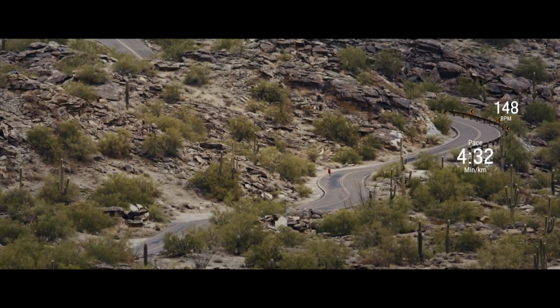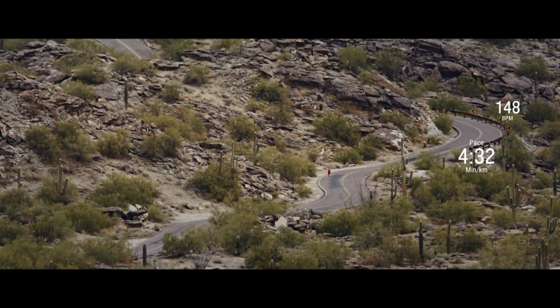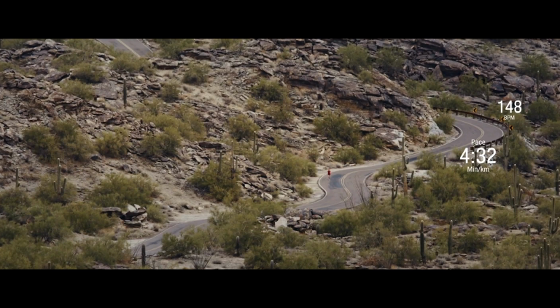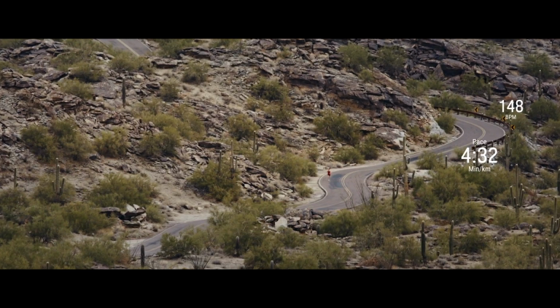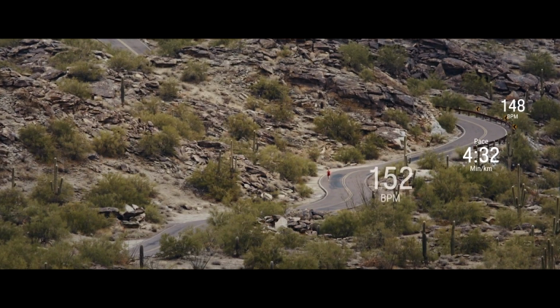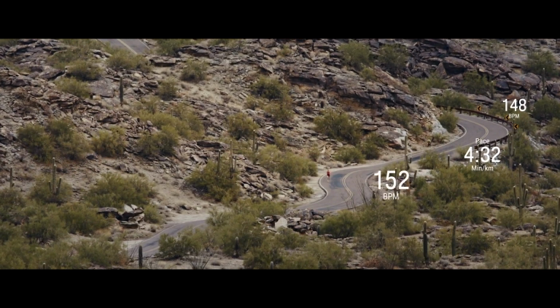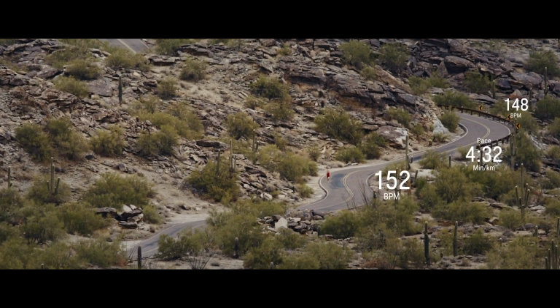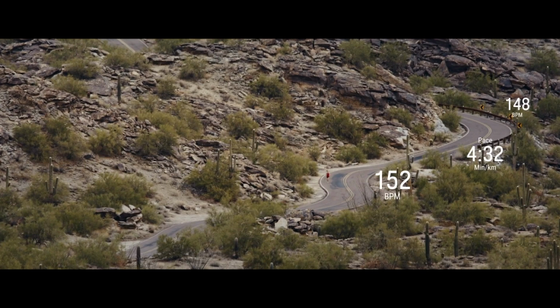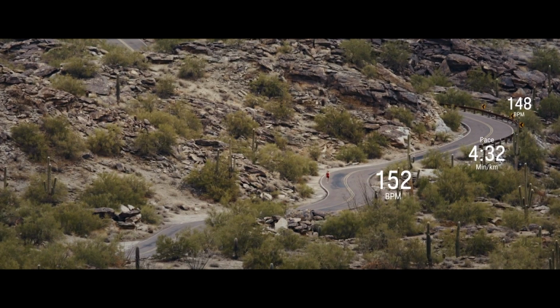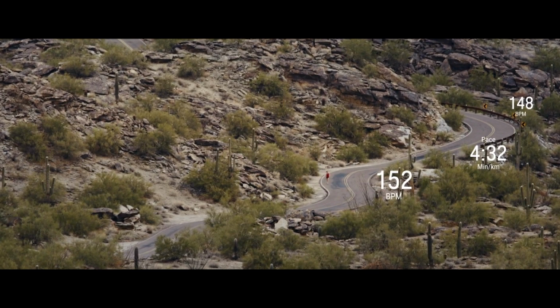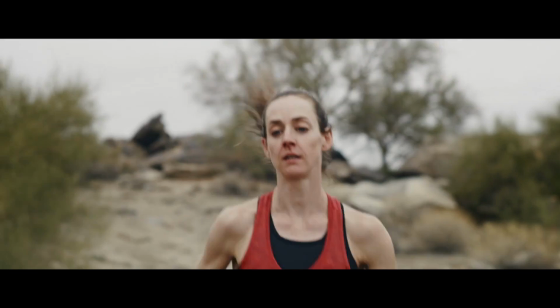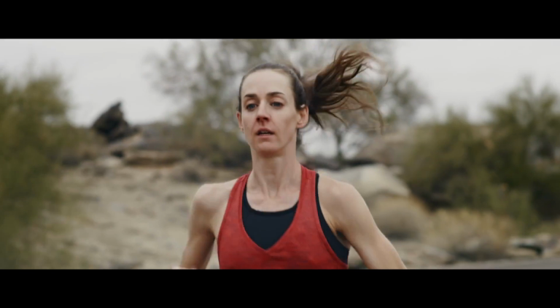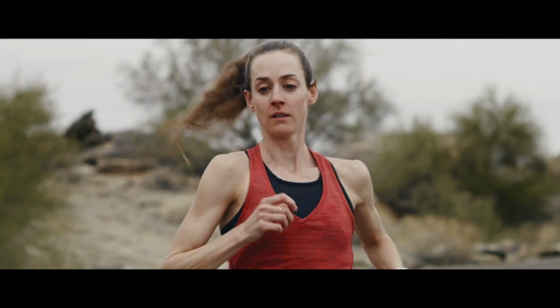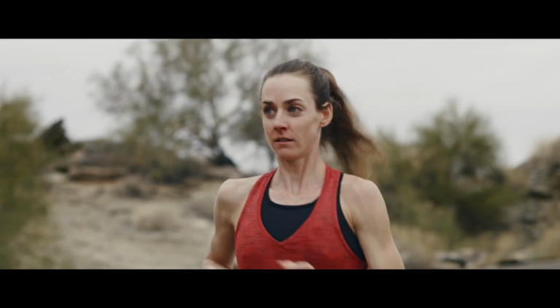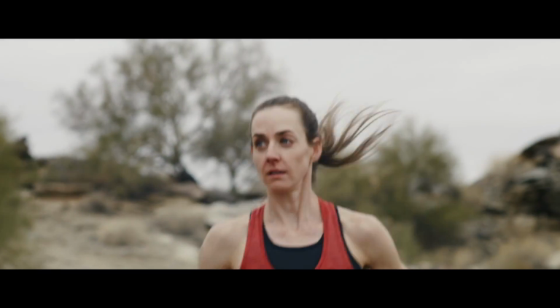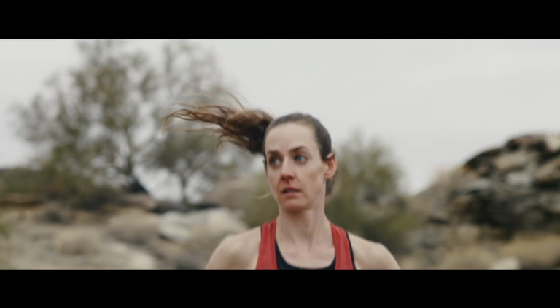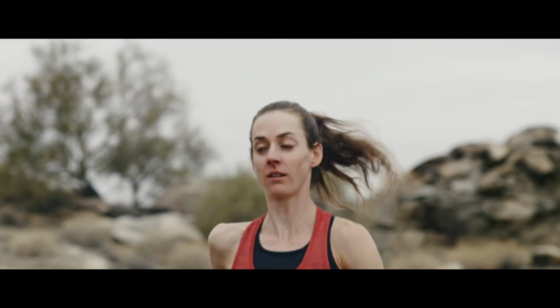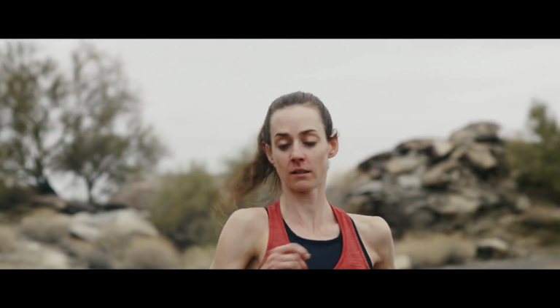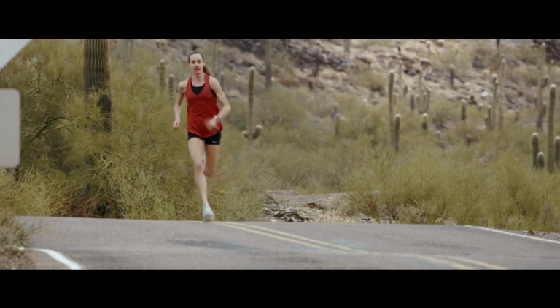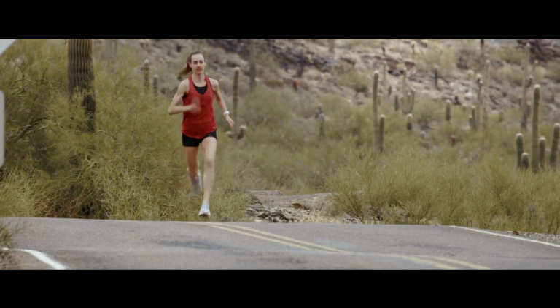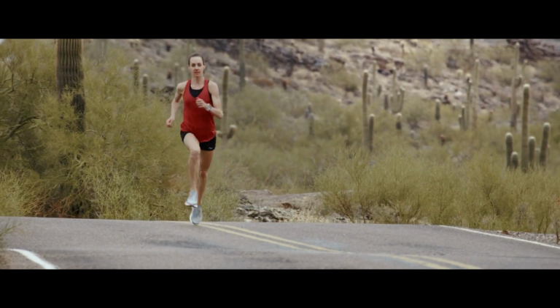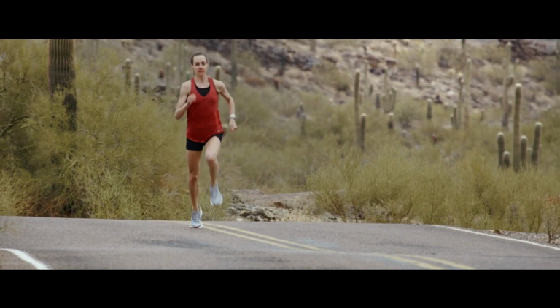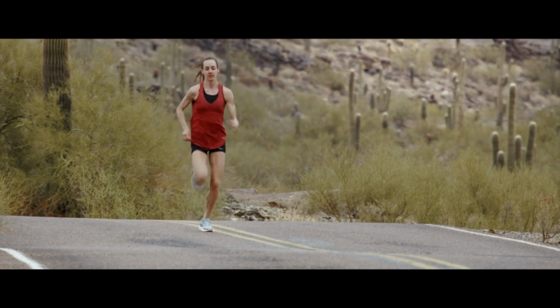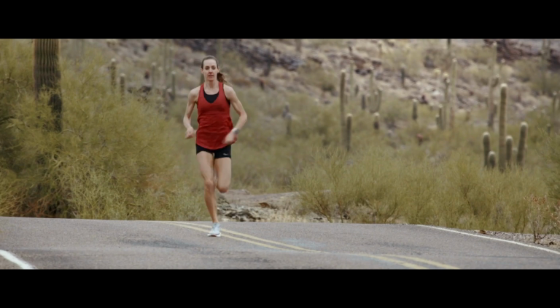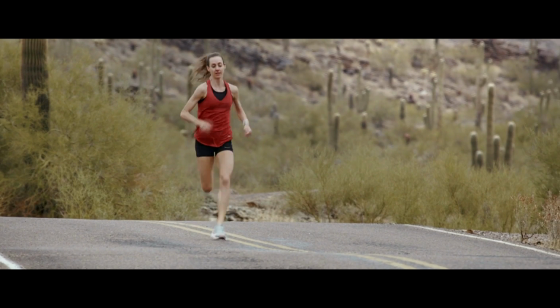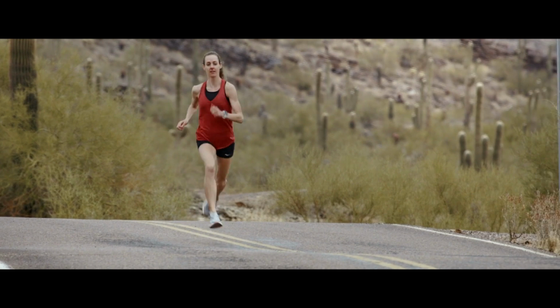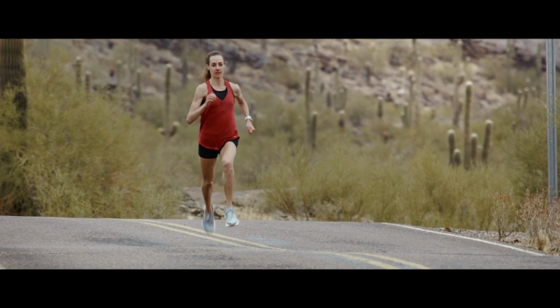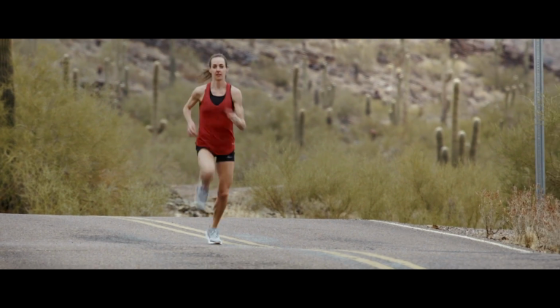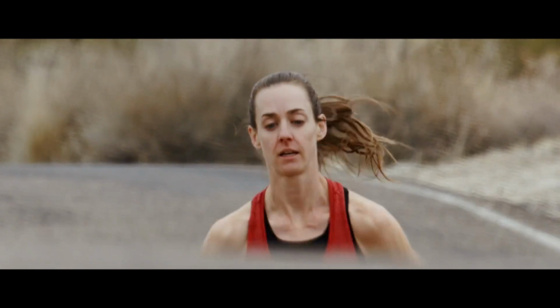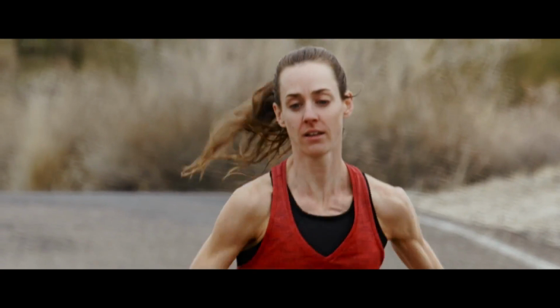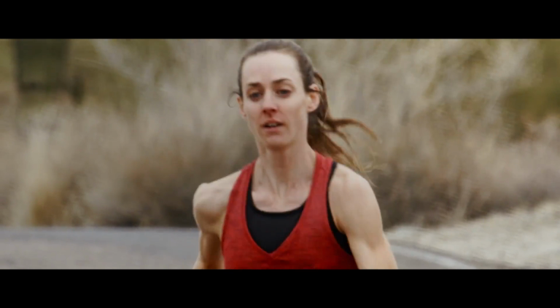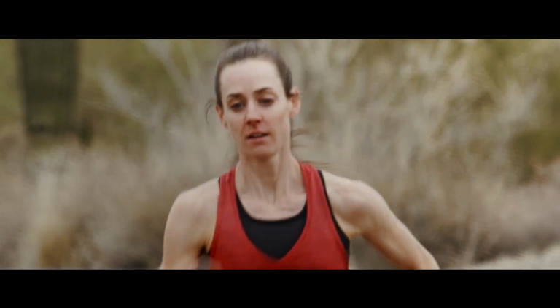We use data about your heart rate and pace during your run and combine it with your resting heart rate and maximum heart rate values to estimate your maximal aerobic running performance.